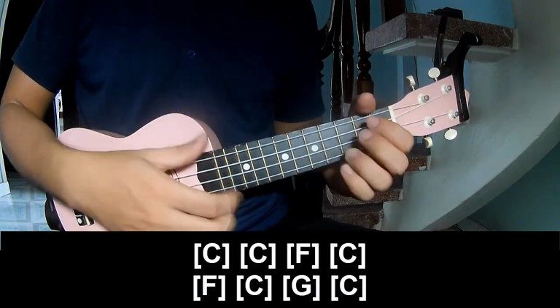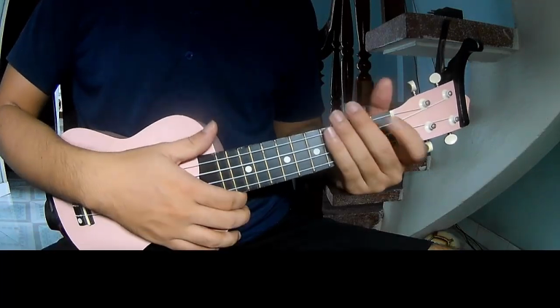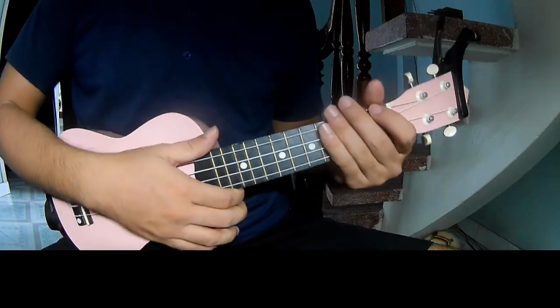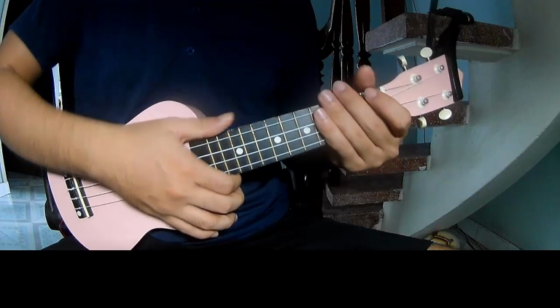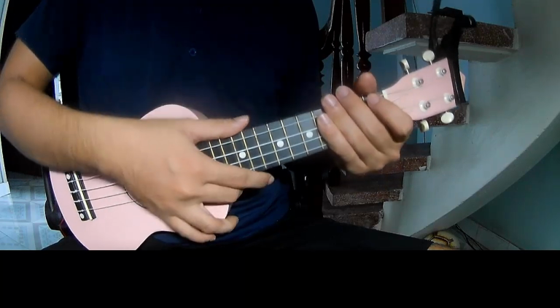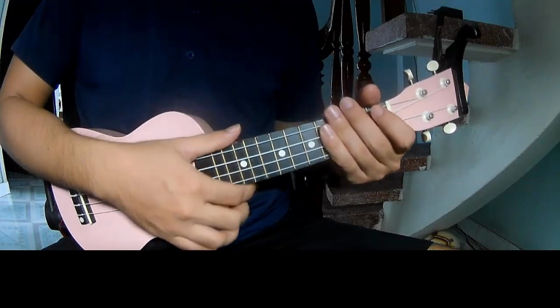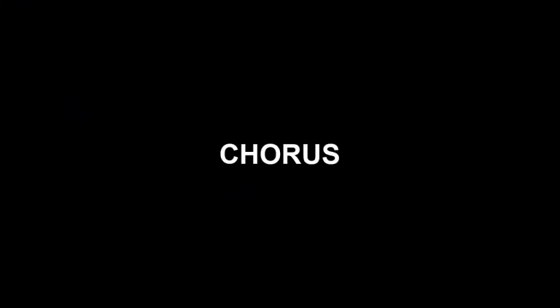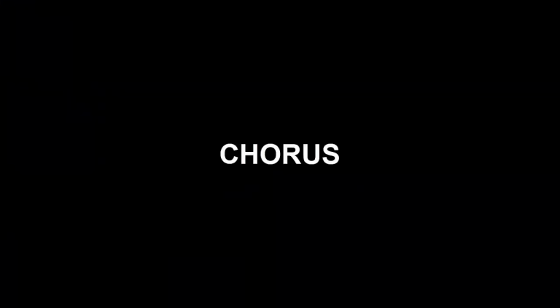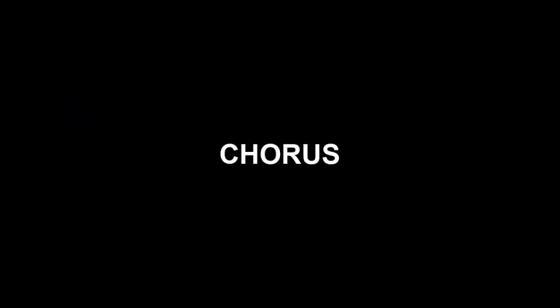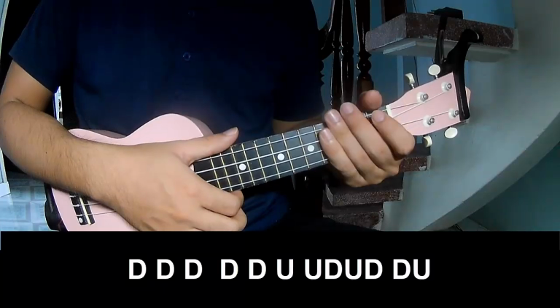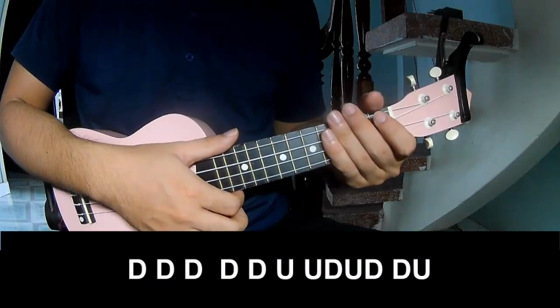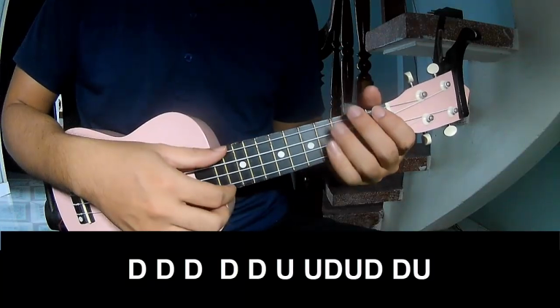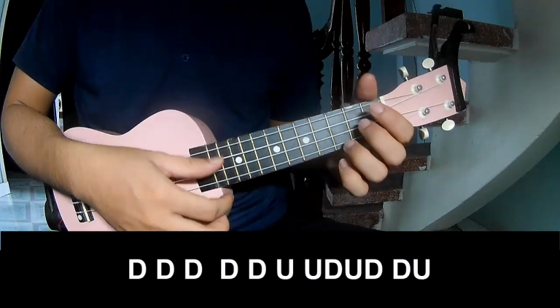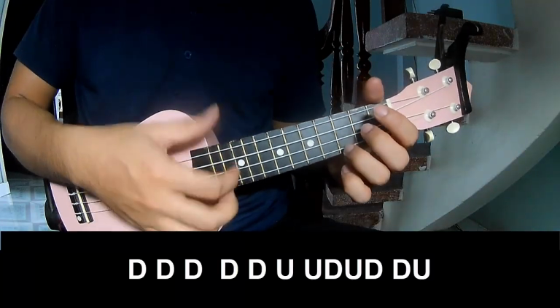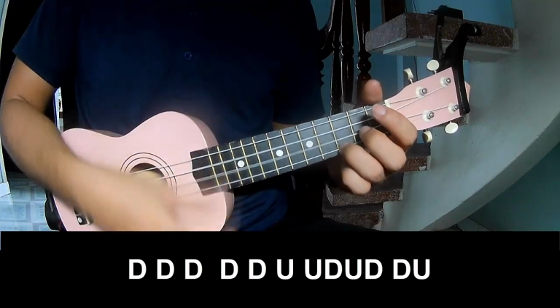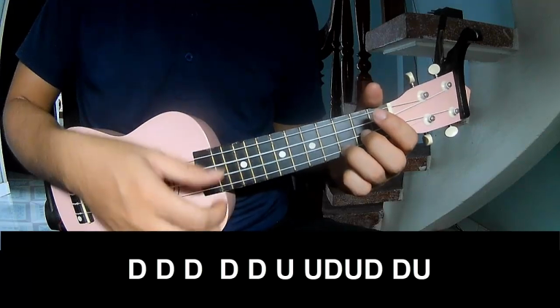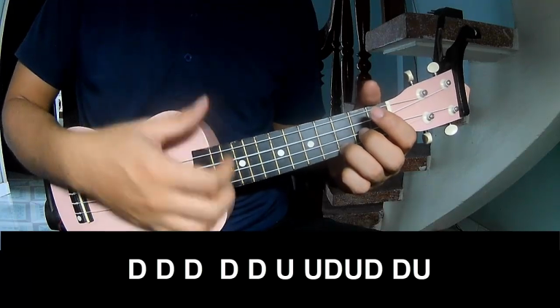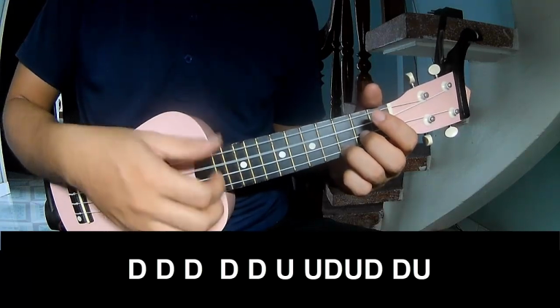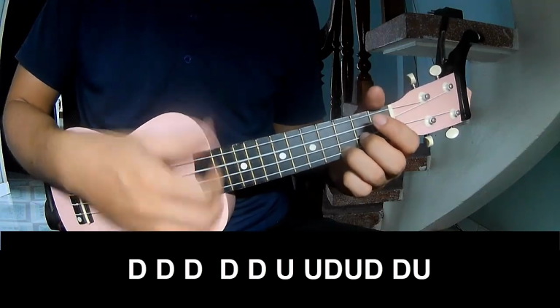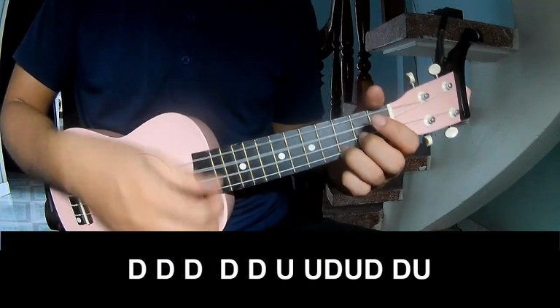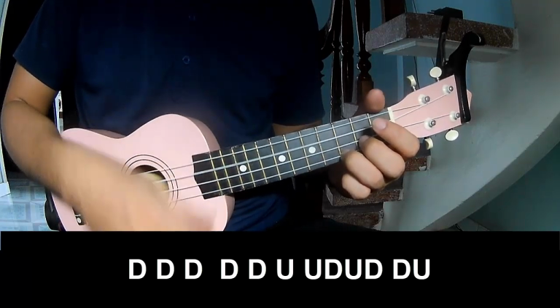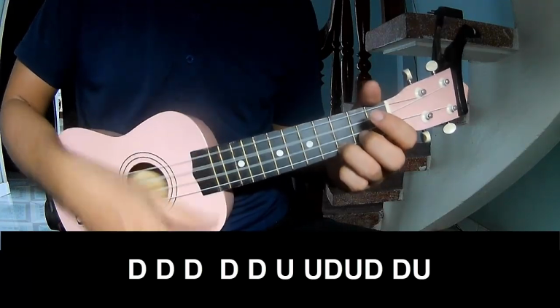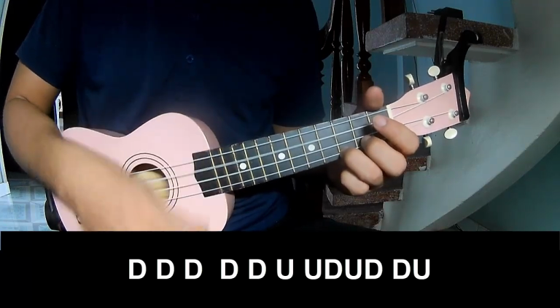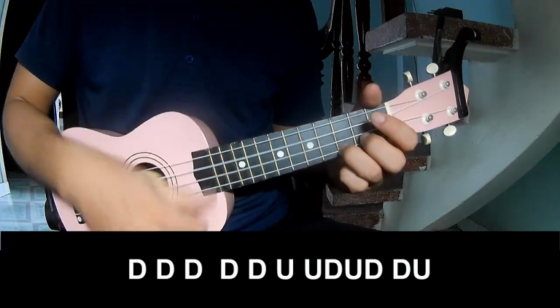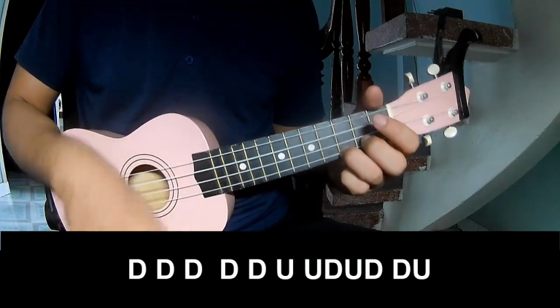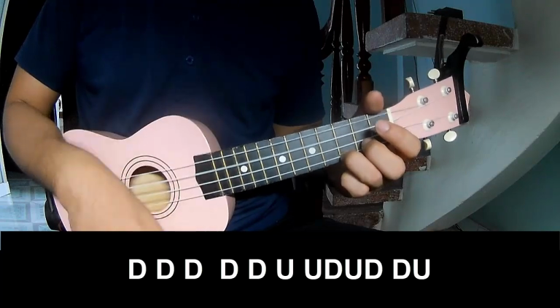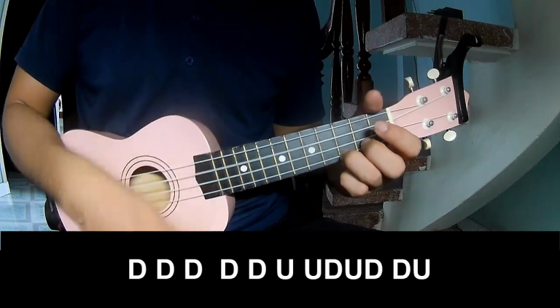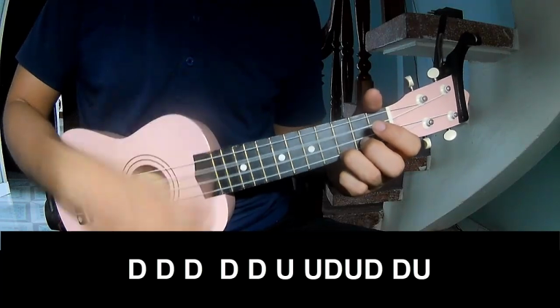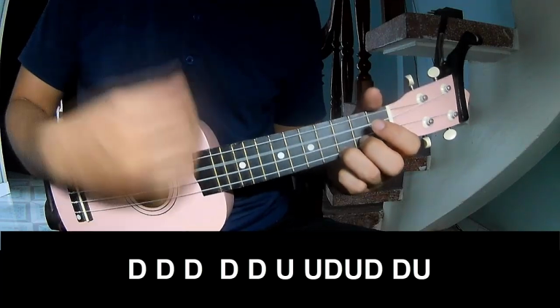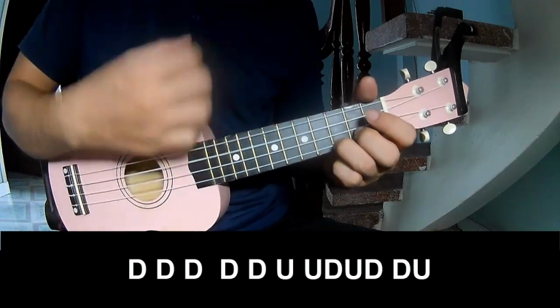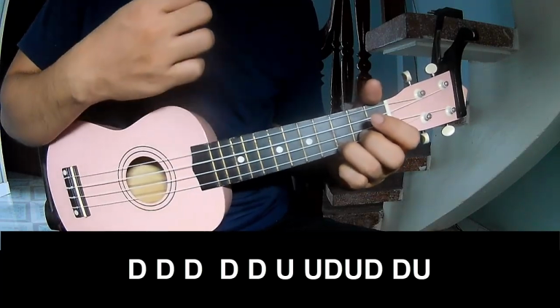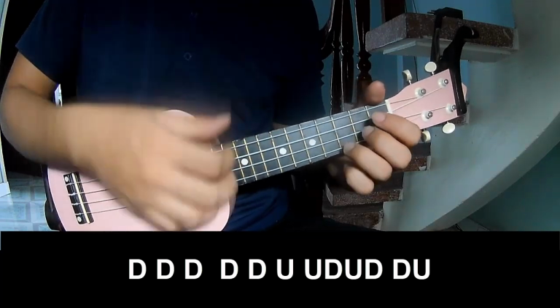And he's strumming the same way for the verse. To play: down, down, down, down, down, up, up, down, up, down, up.